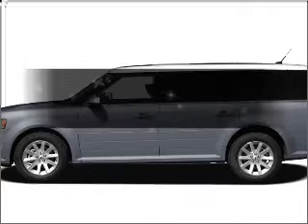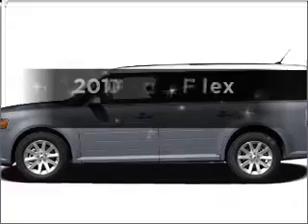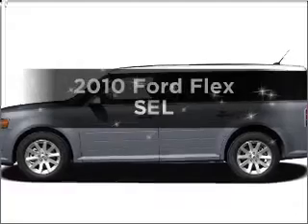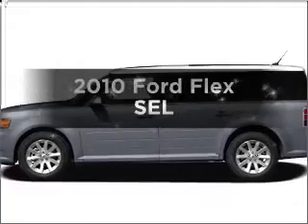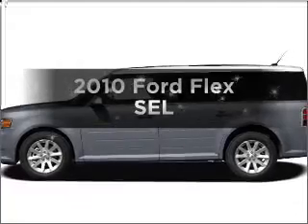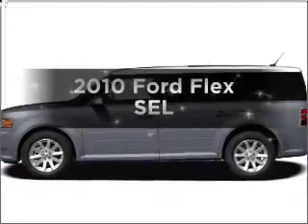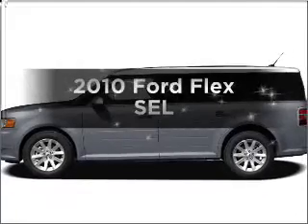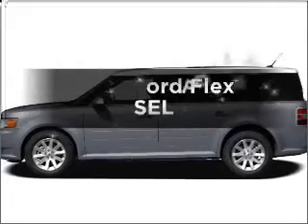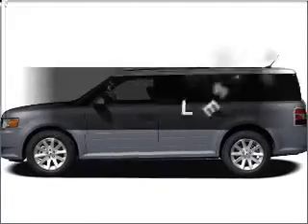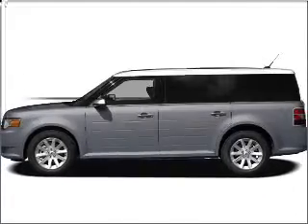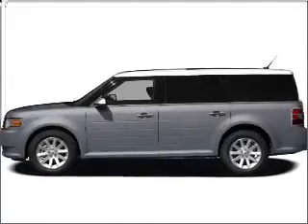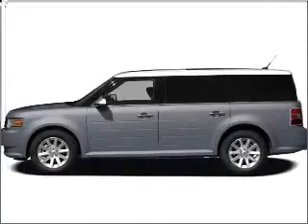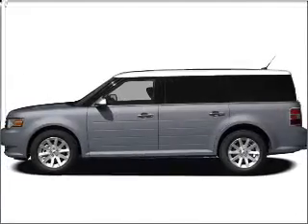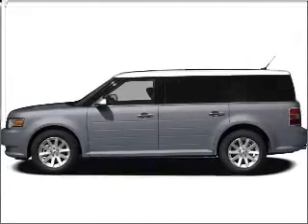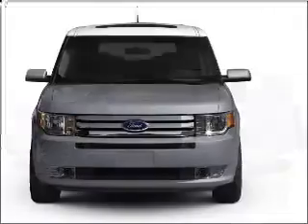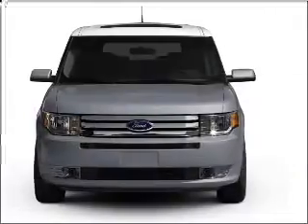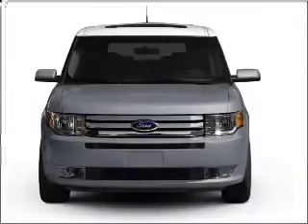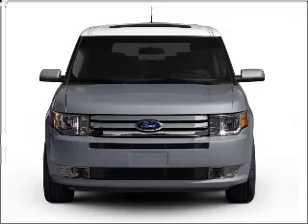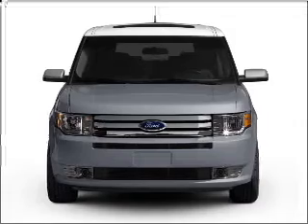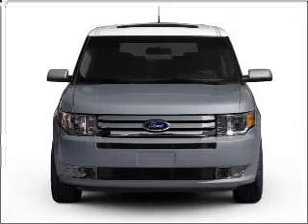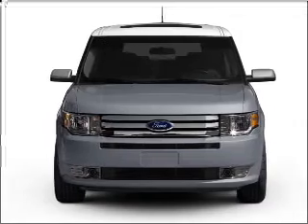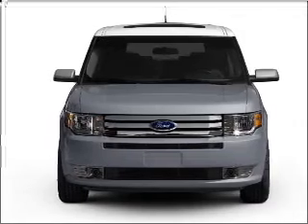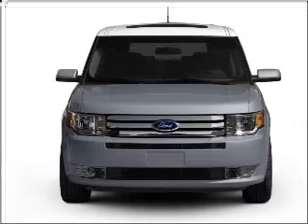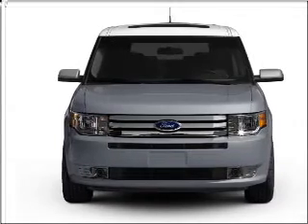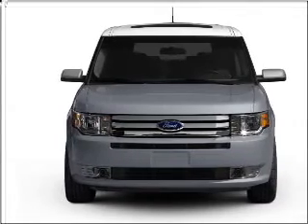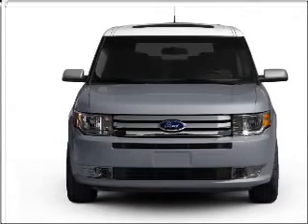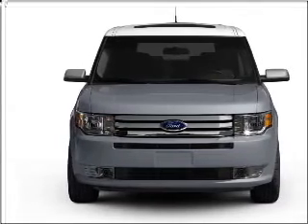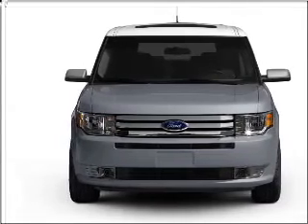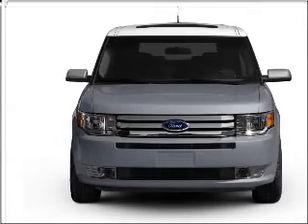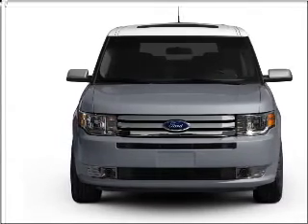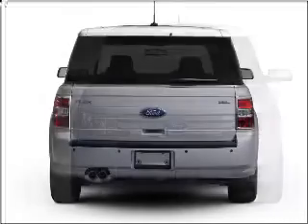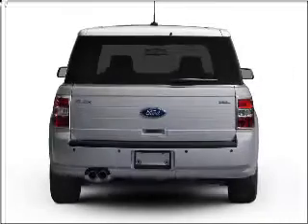Introducing the 2010 Ford Flex. If you're looking for a first-rate auto, this one could be yours today. With a solid six-cylinder engine, connected to a smooth-shifting six-speed automatic transmission.